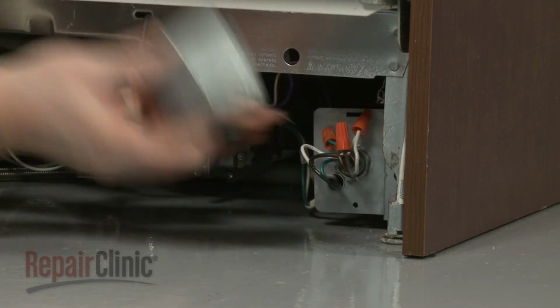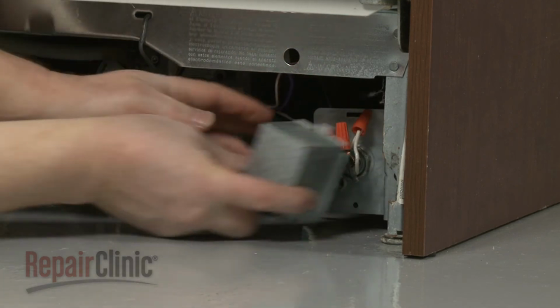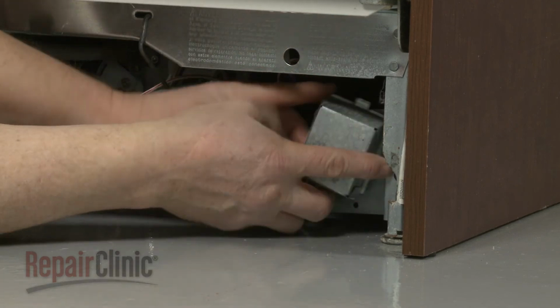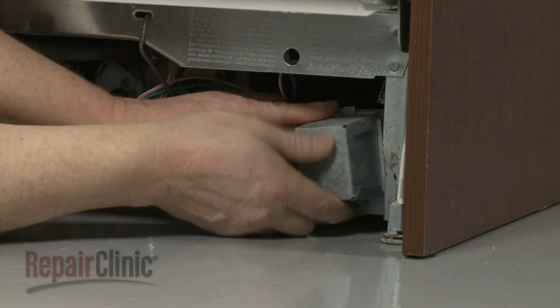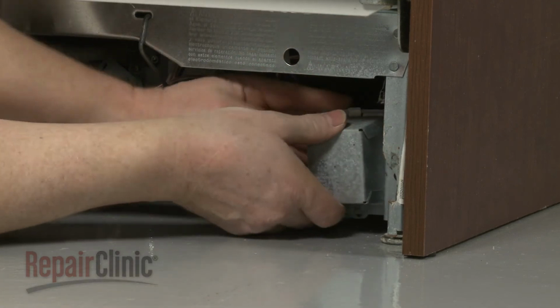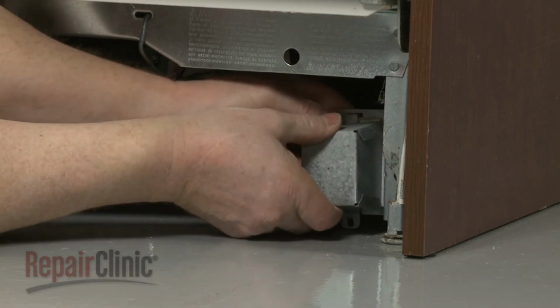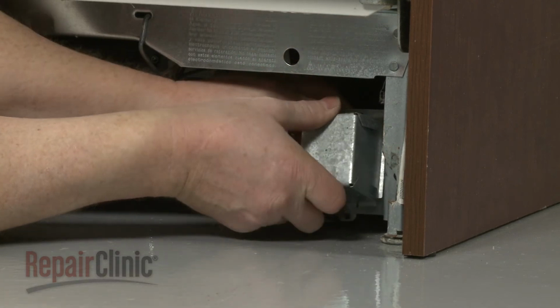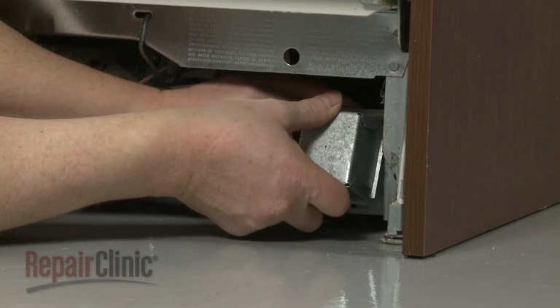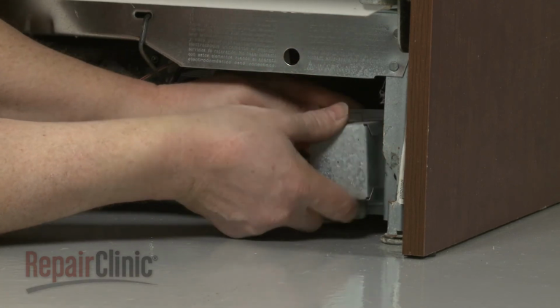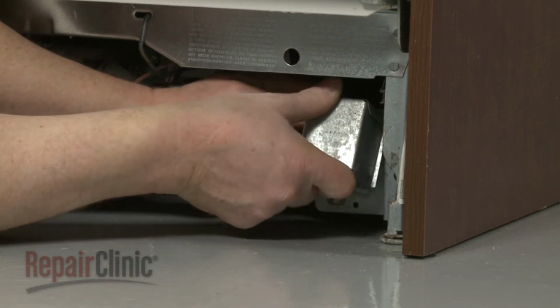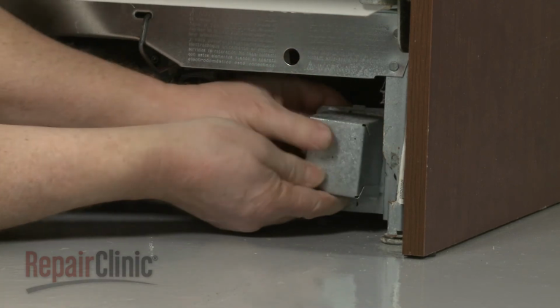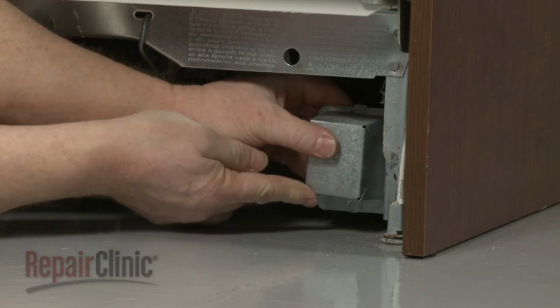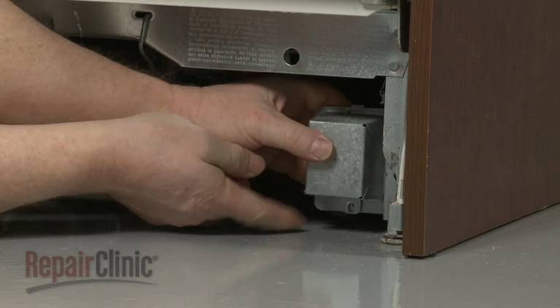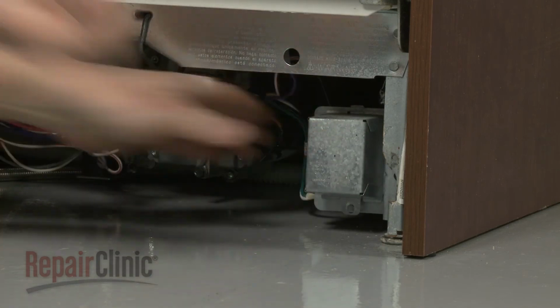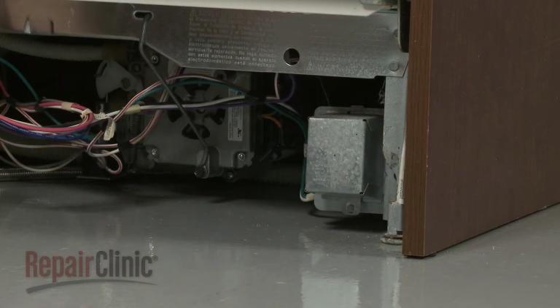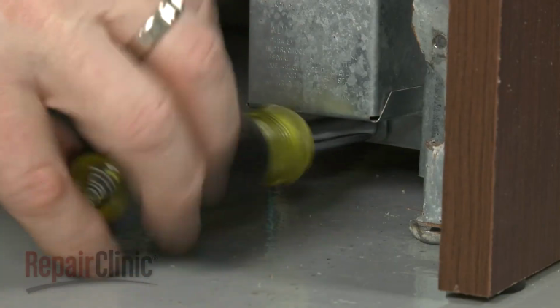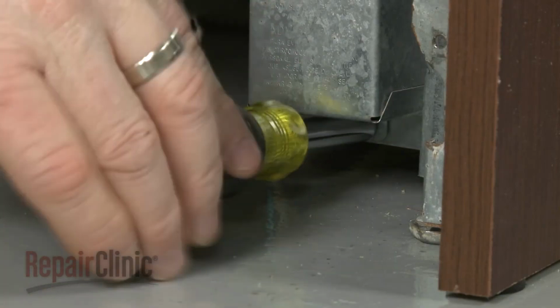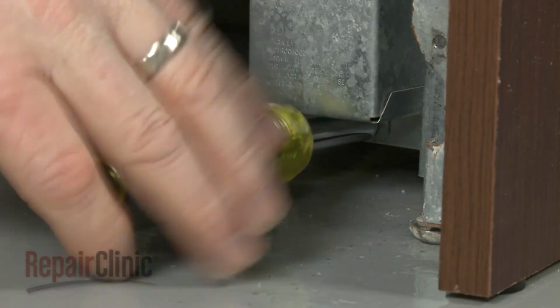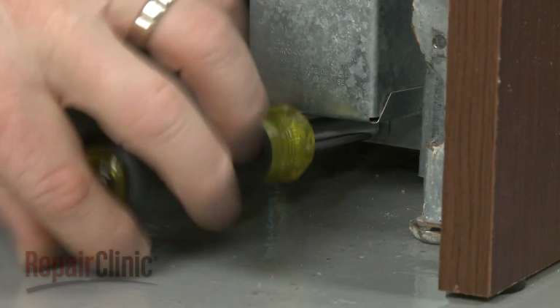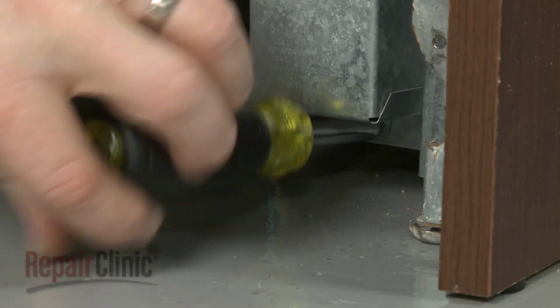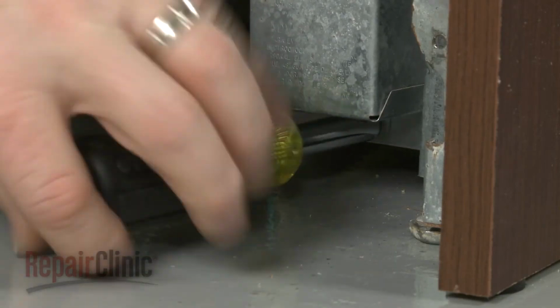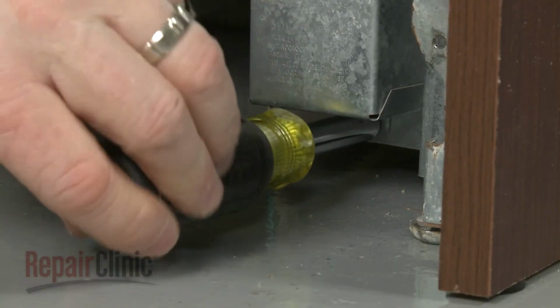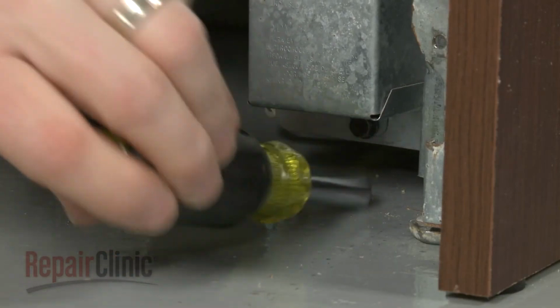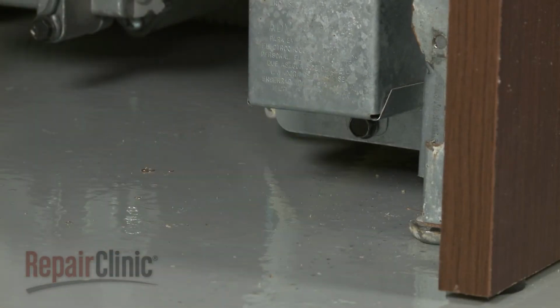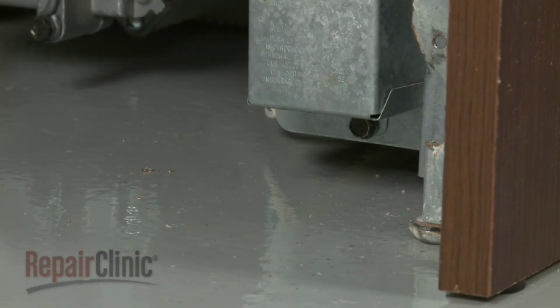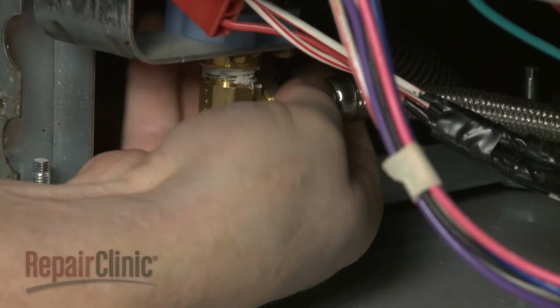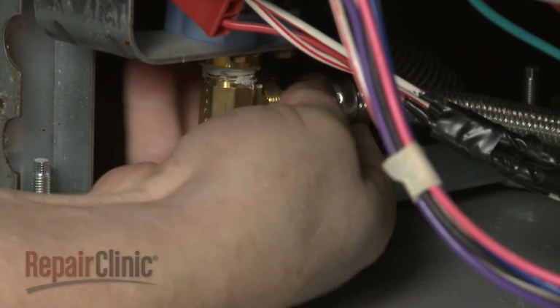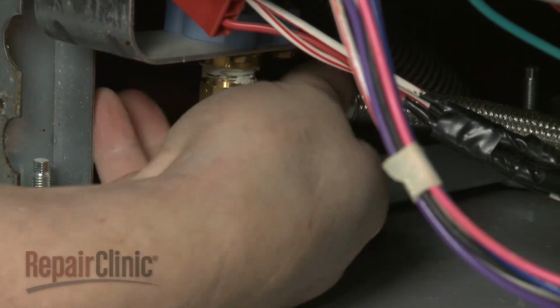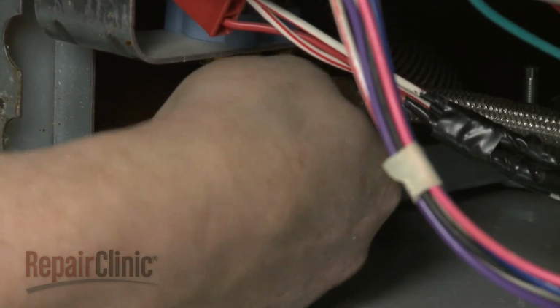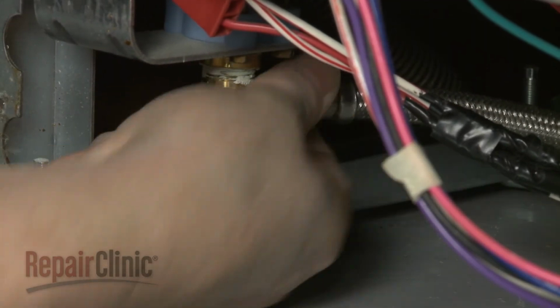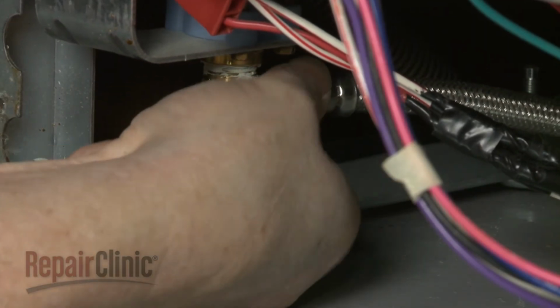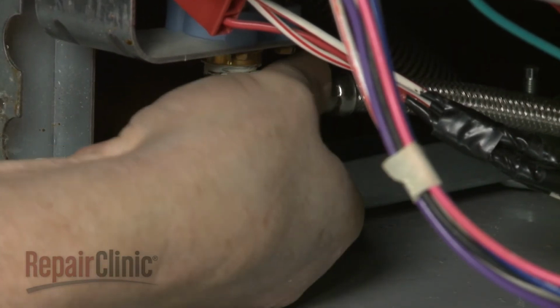Align the cover and replace the screw to secure. Reconnect the water supply line to the inlet valve.